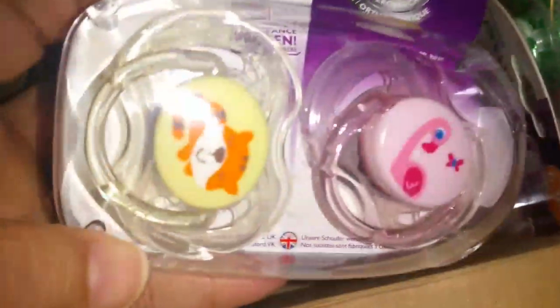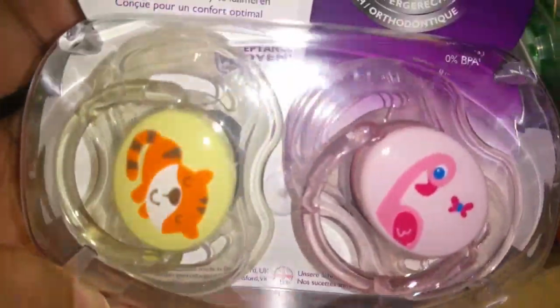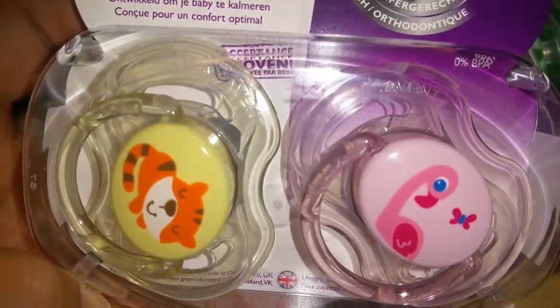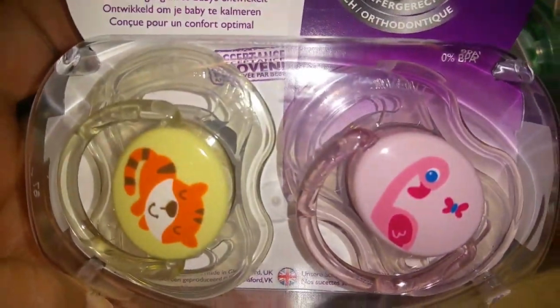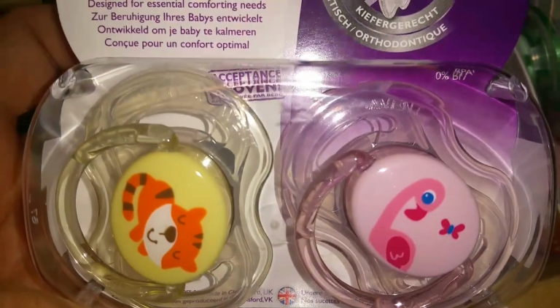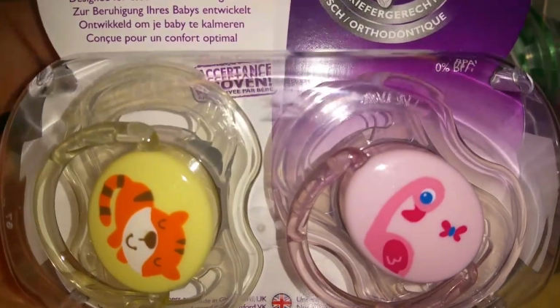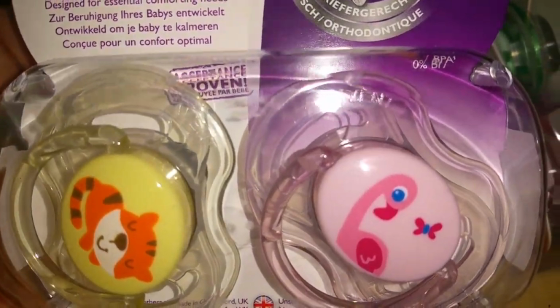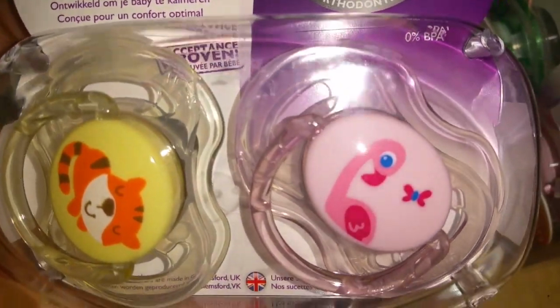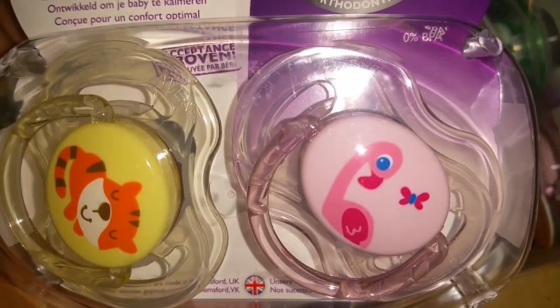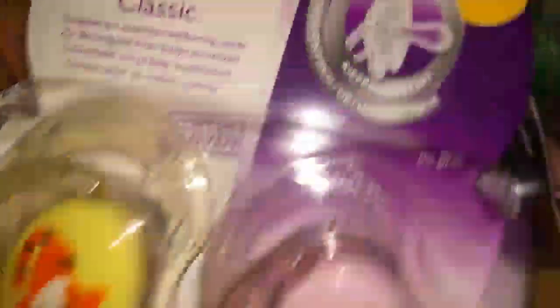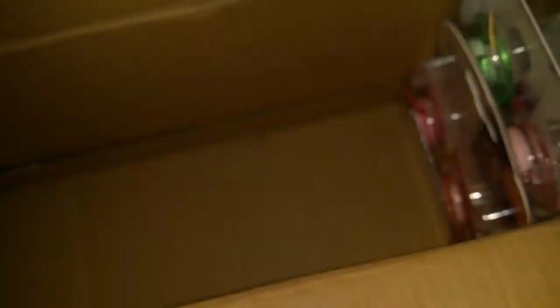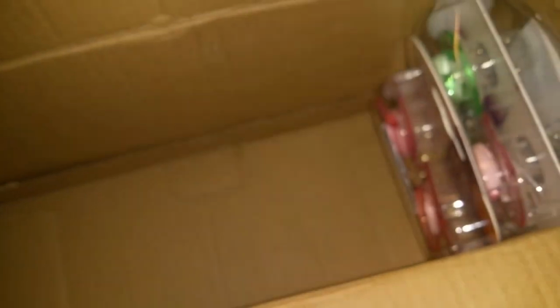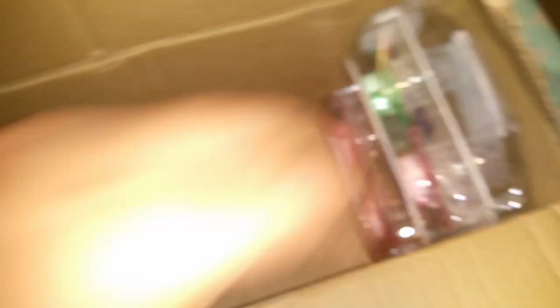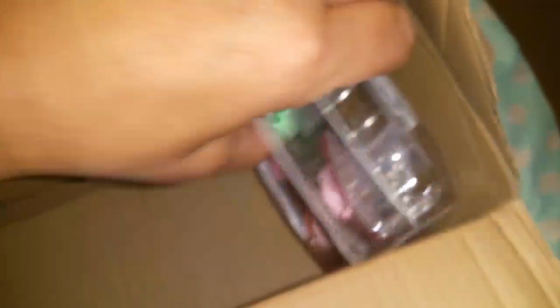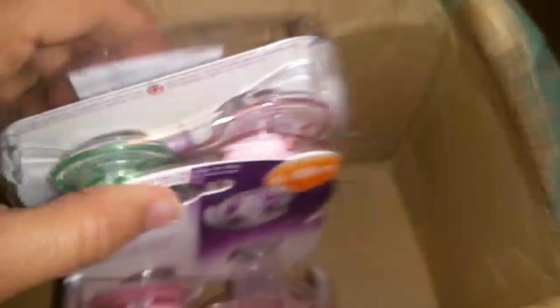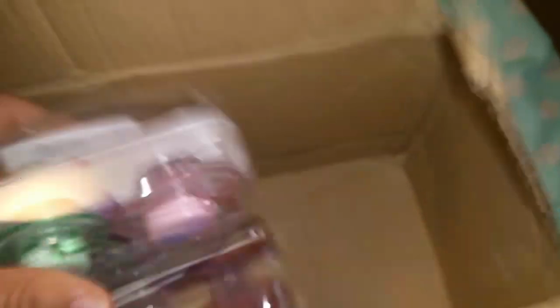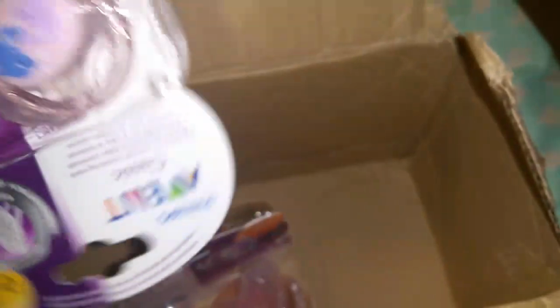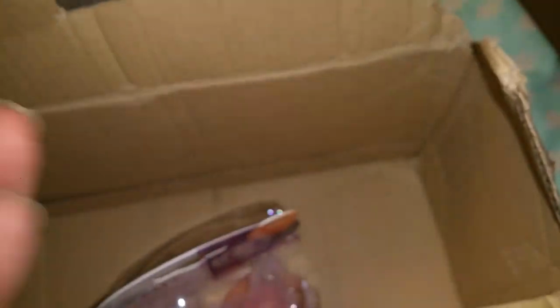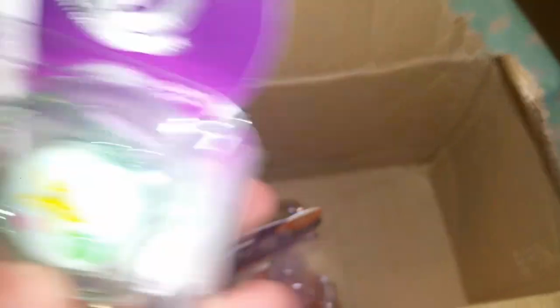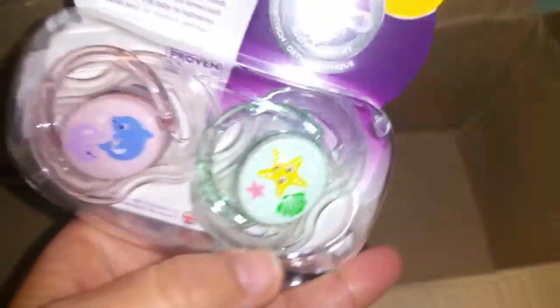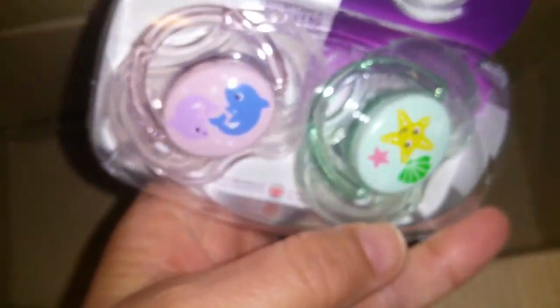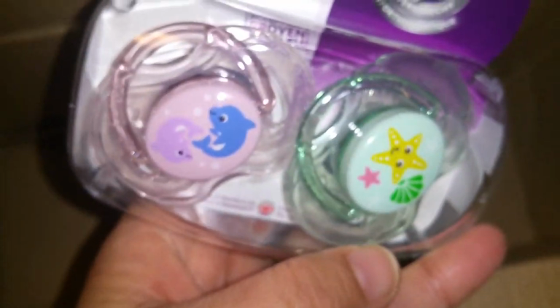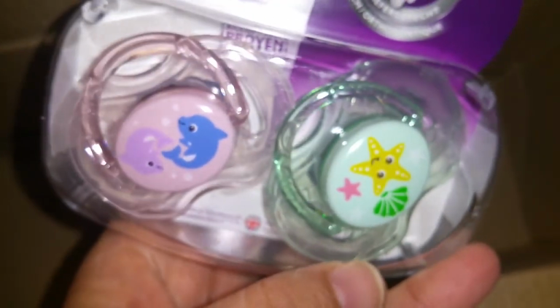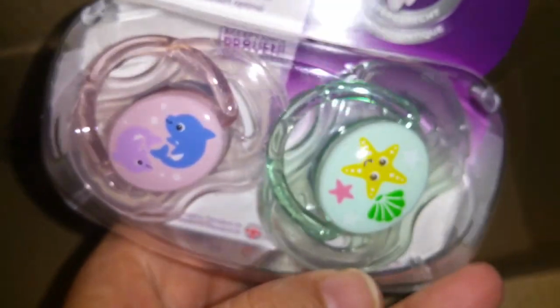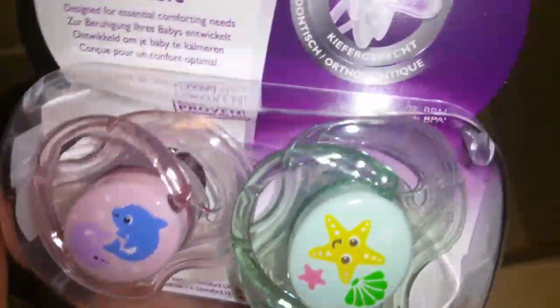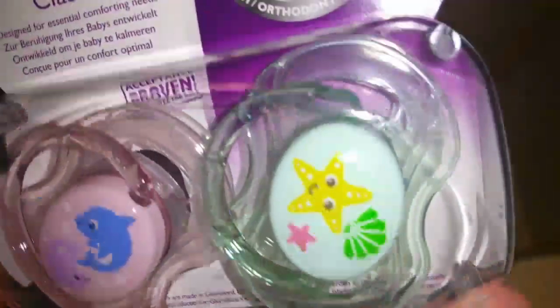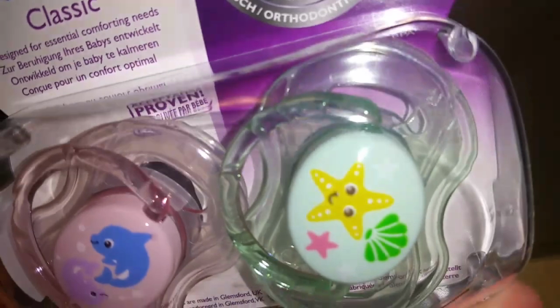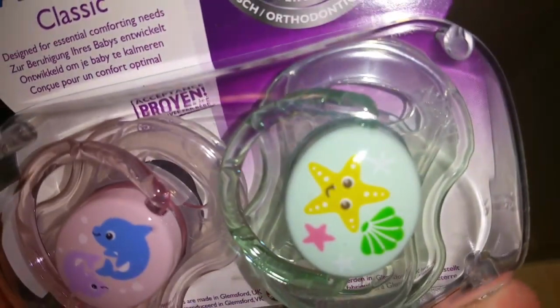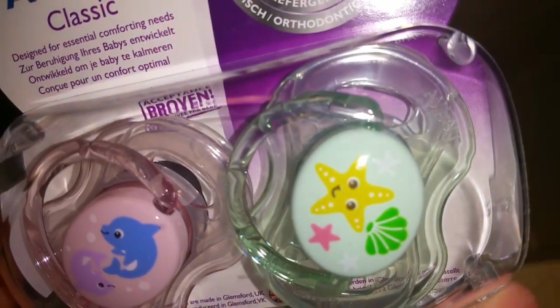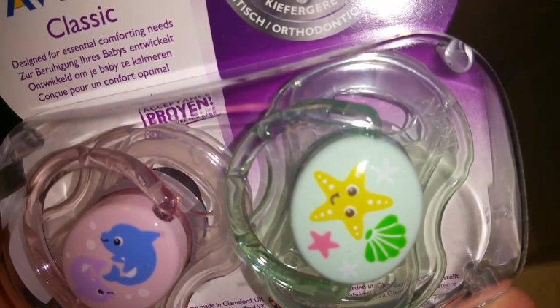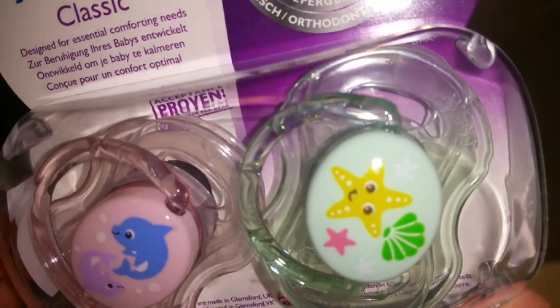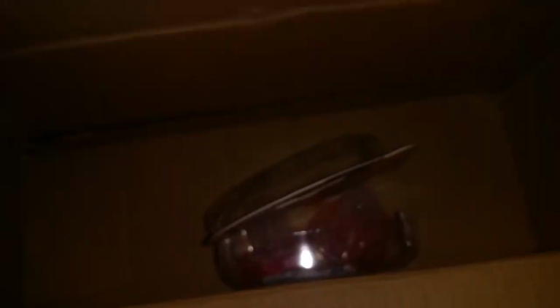And then this also has a tiger and a pink flamingo, dolphins, and then a cute little starfish with some shells.